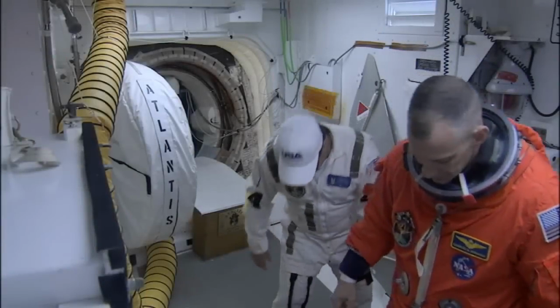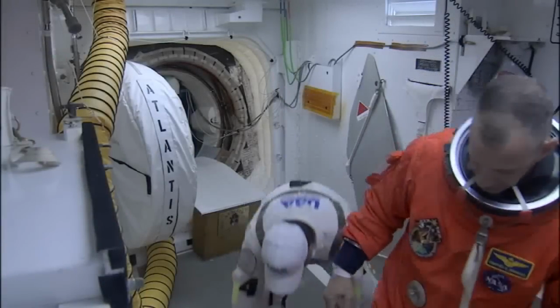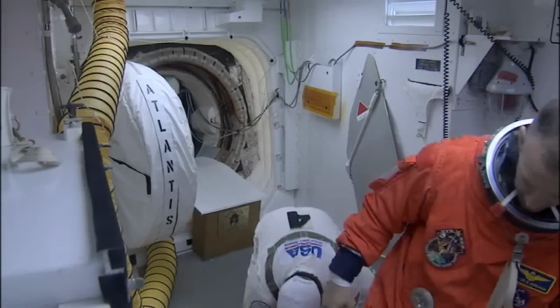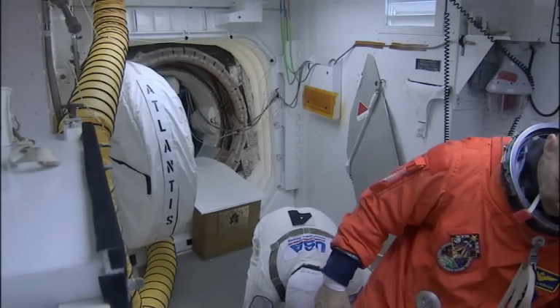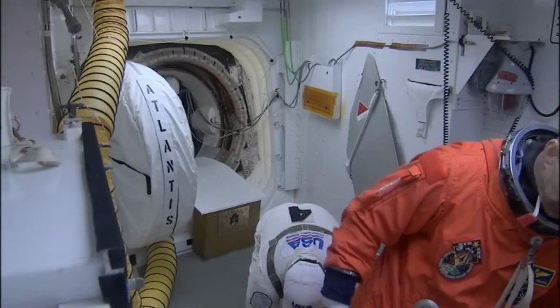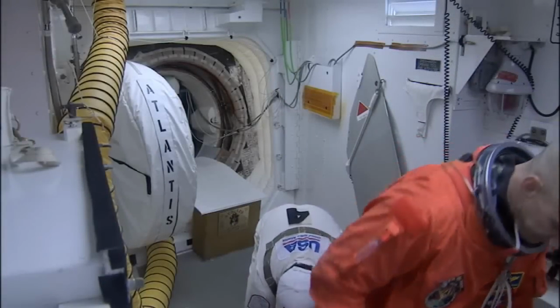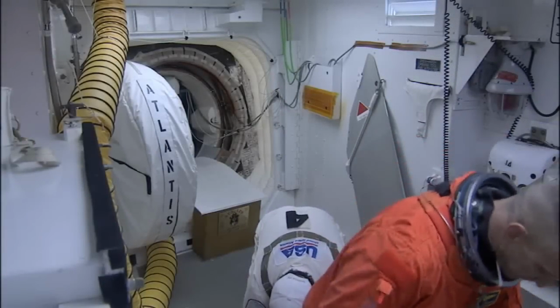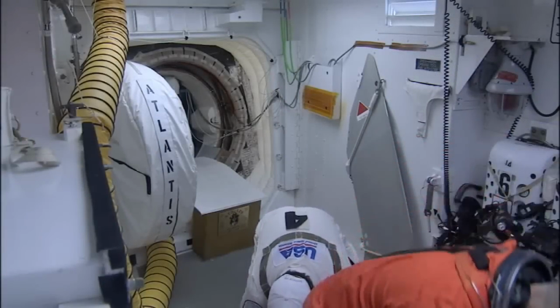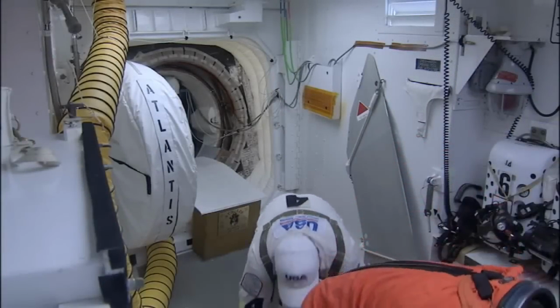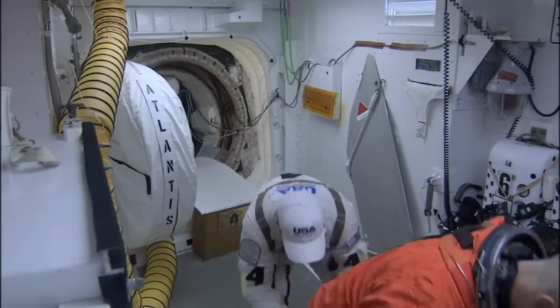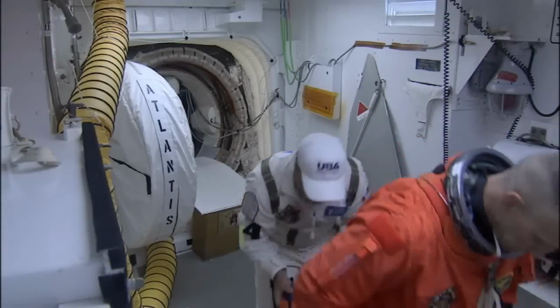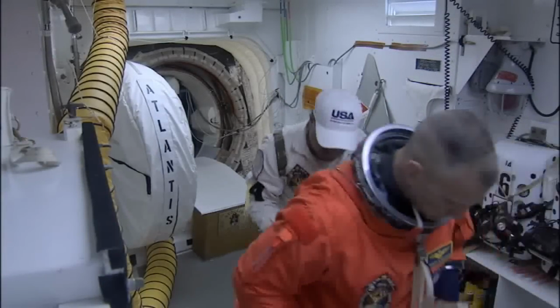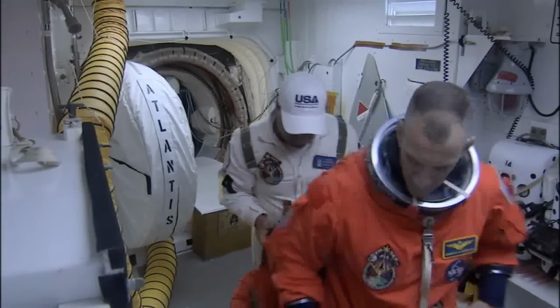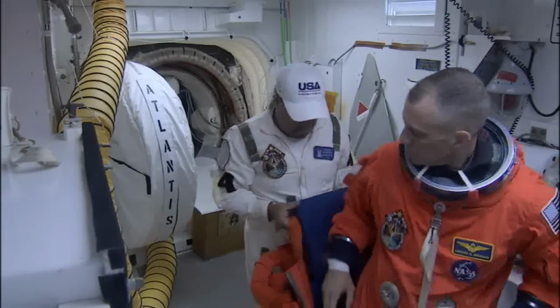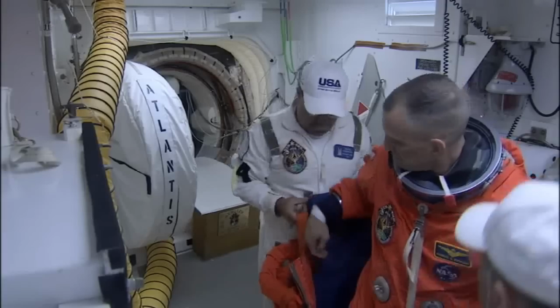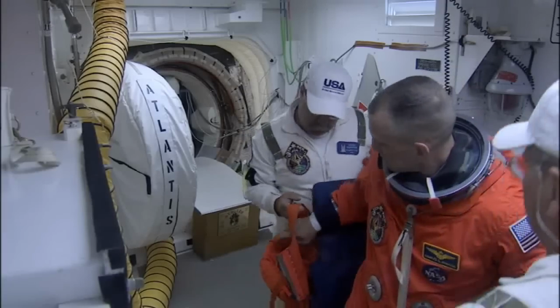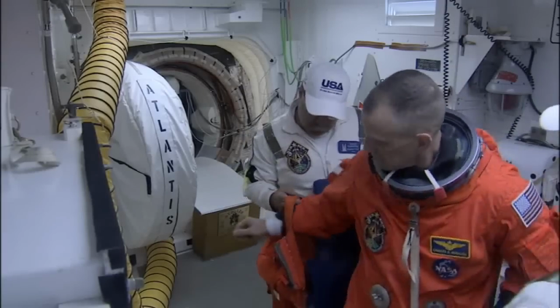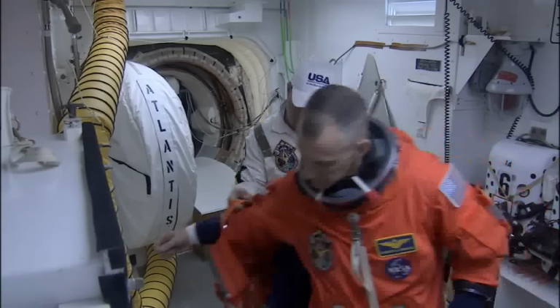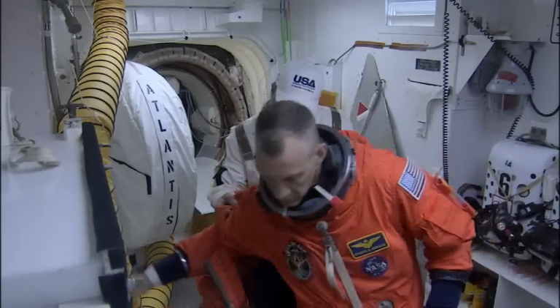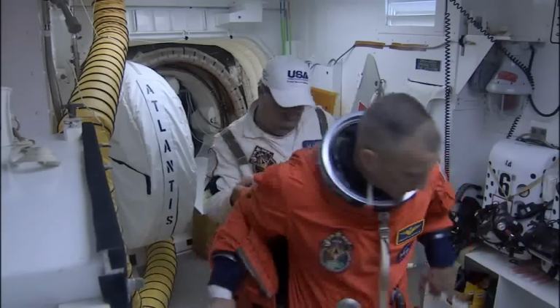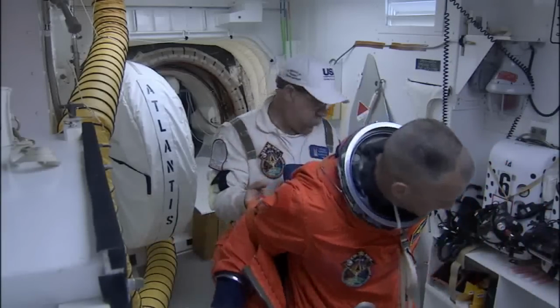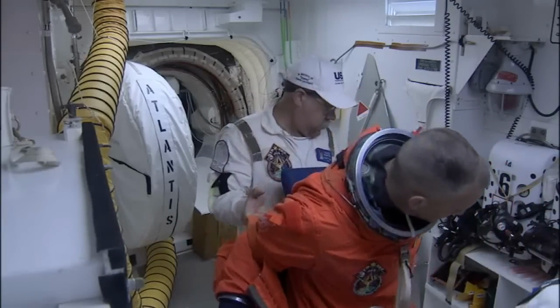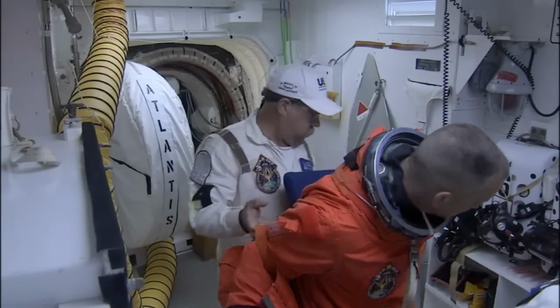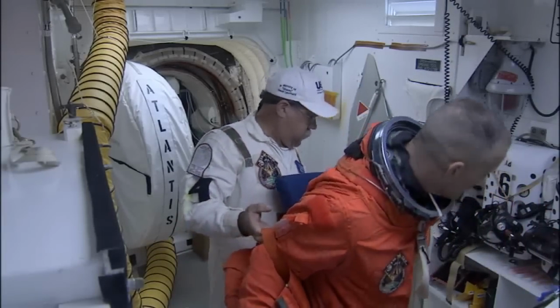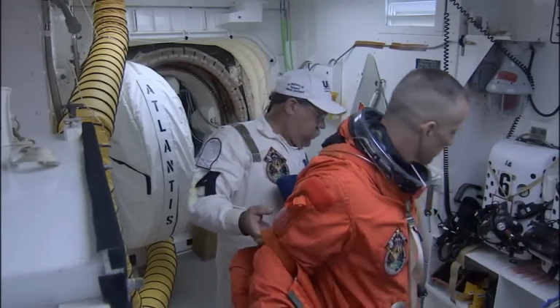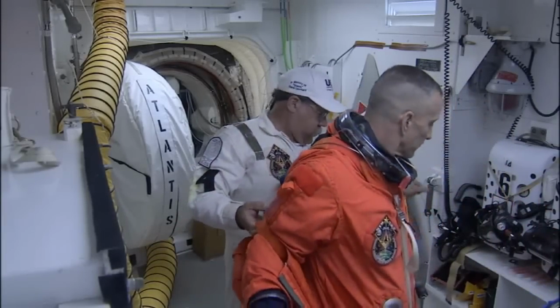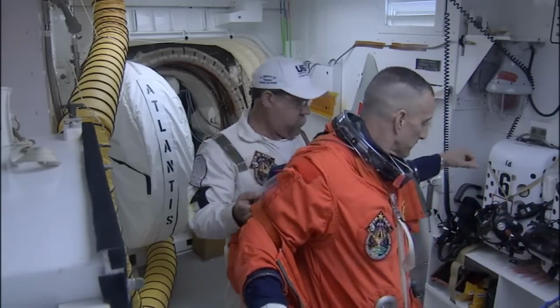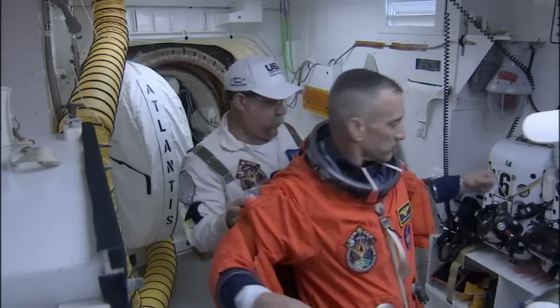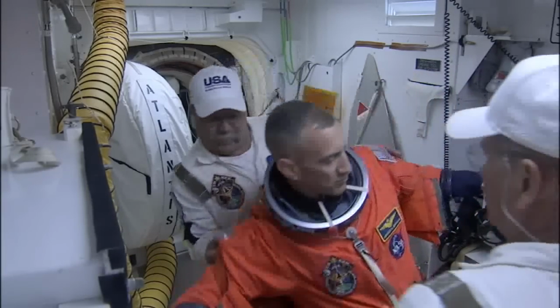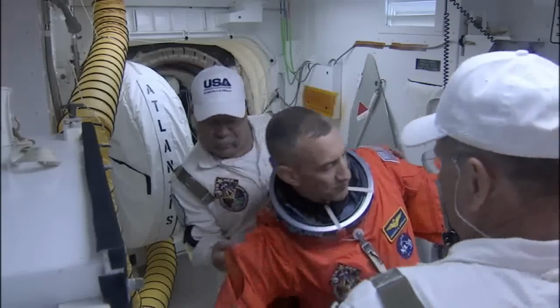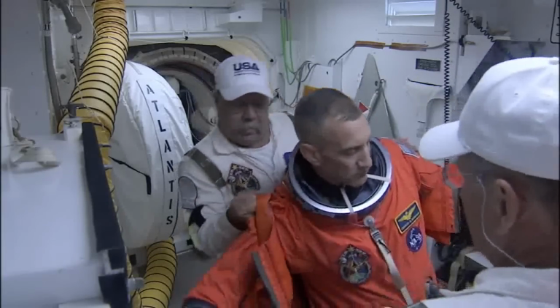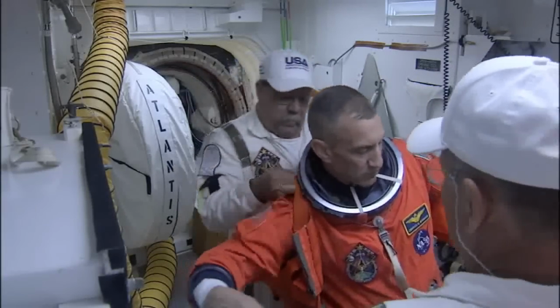We can see Charlie Hobaw coming in now. This is Charlie Hobaw, also known as Scorch, a Marine colonel who's the commander of this mission. He's being helped getting suited up here by Travis Thompson, who's number four on the closeout crew.